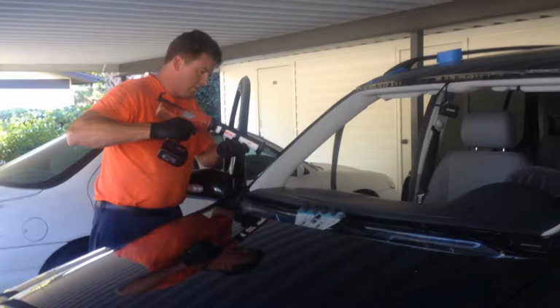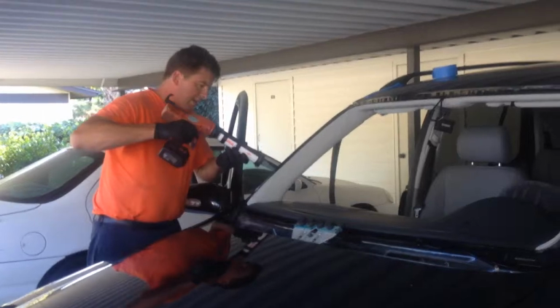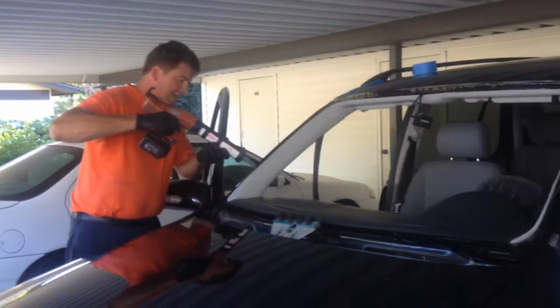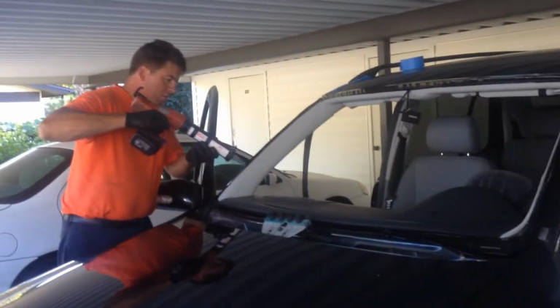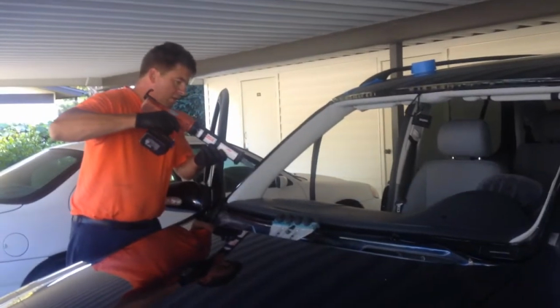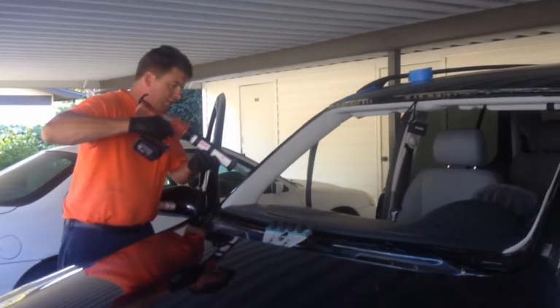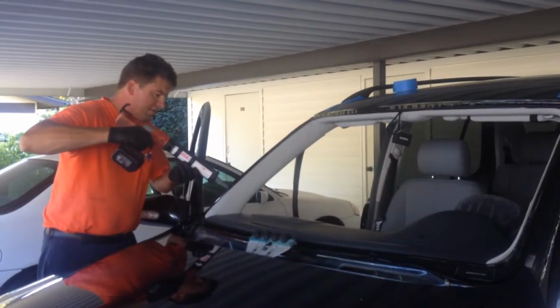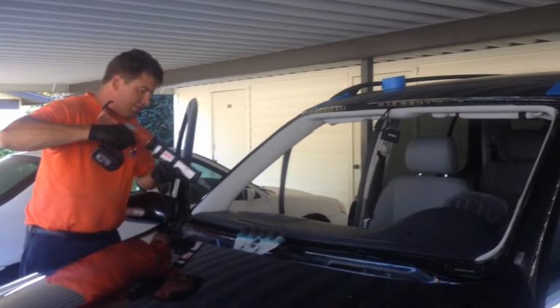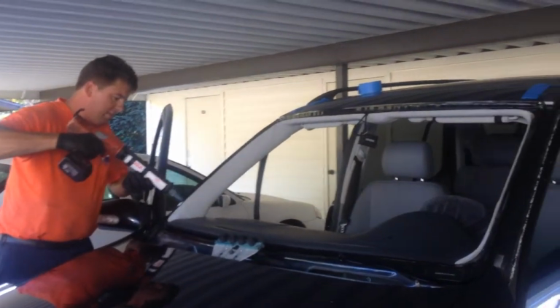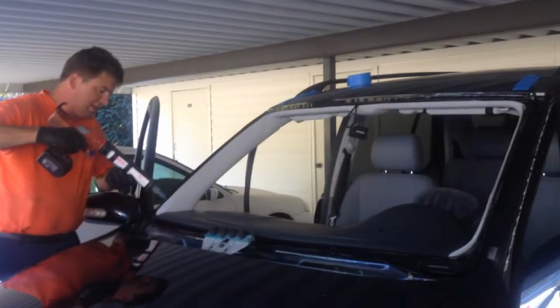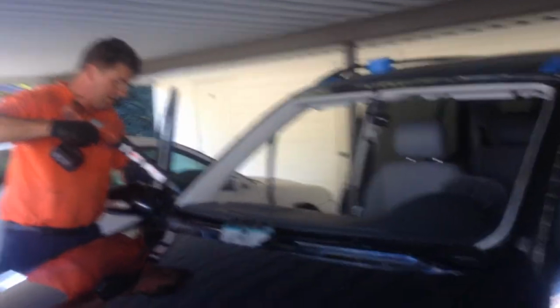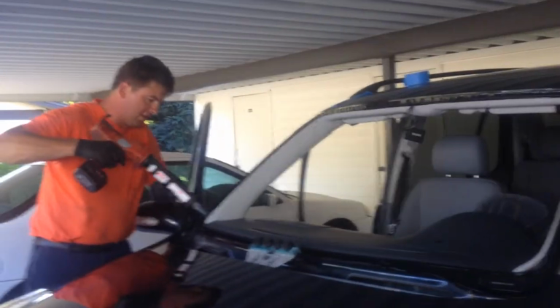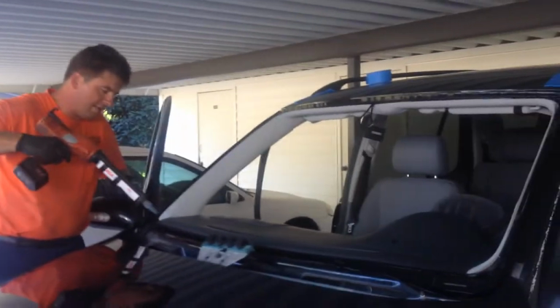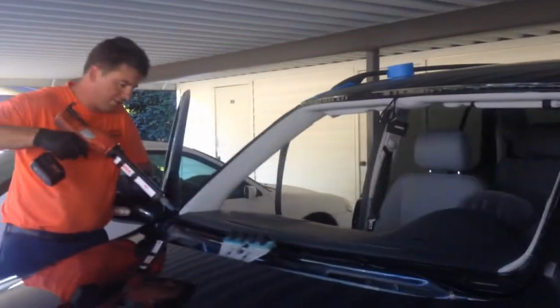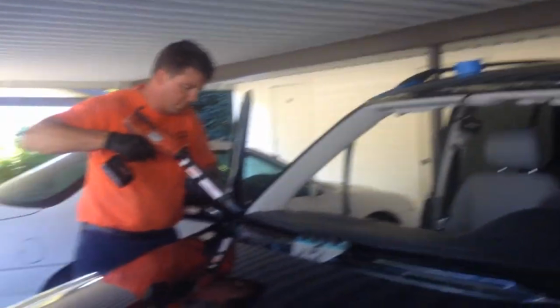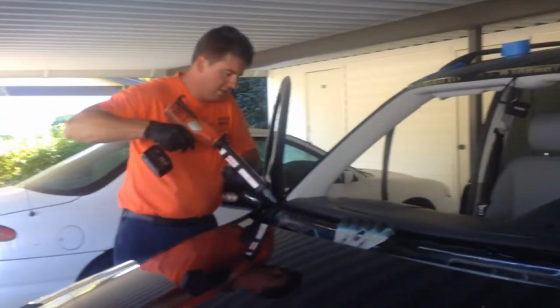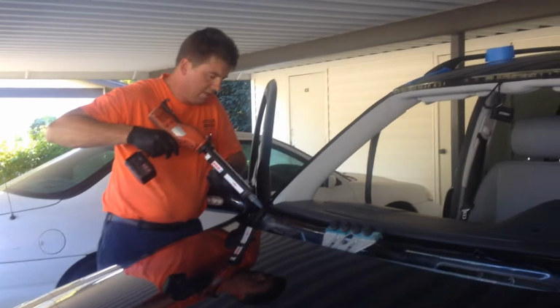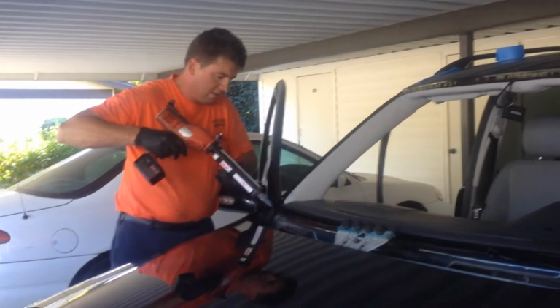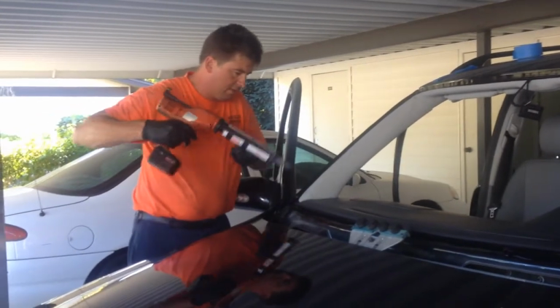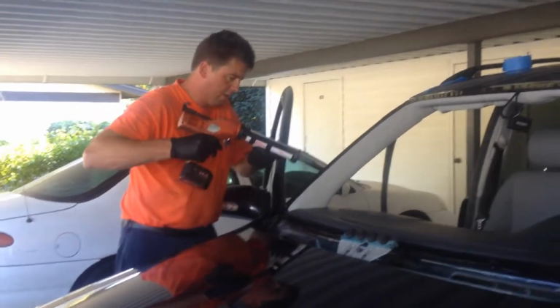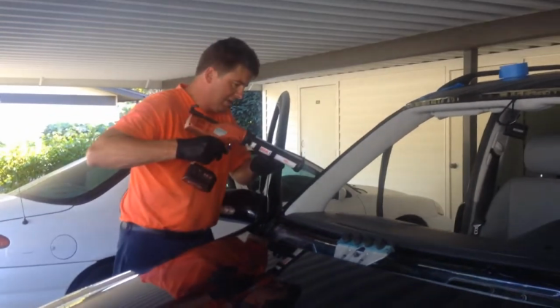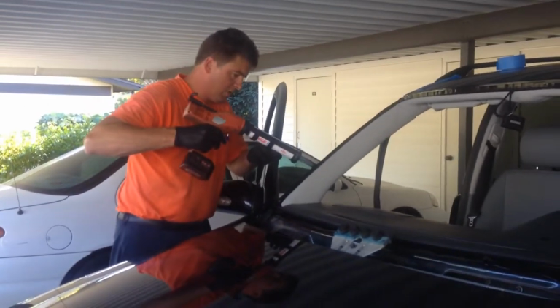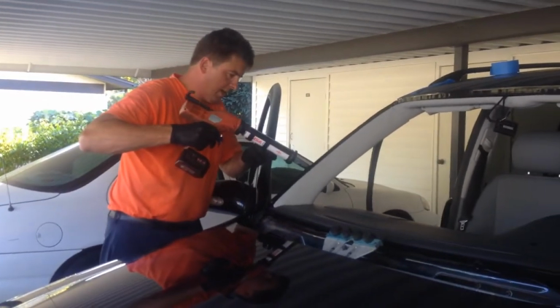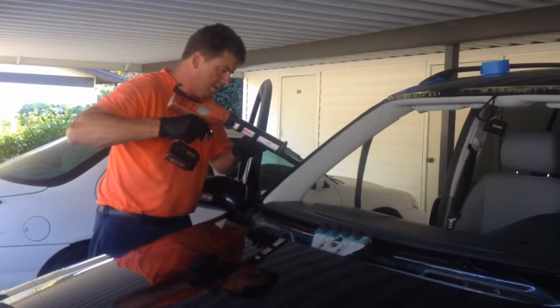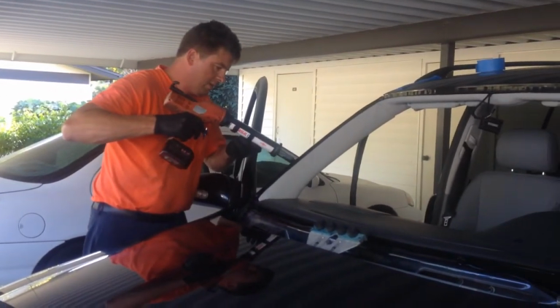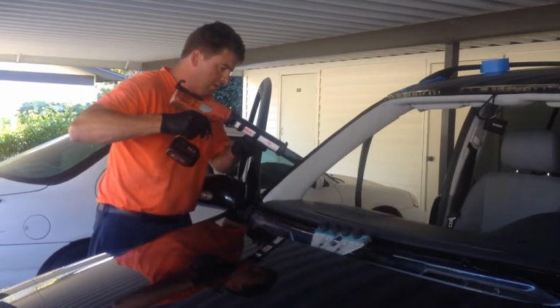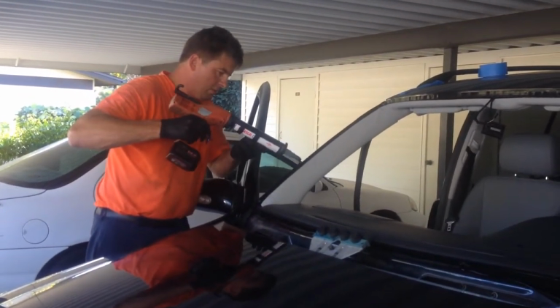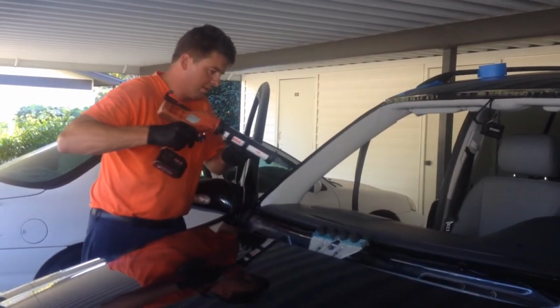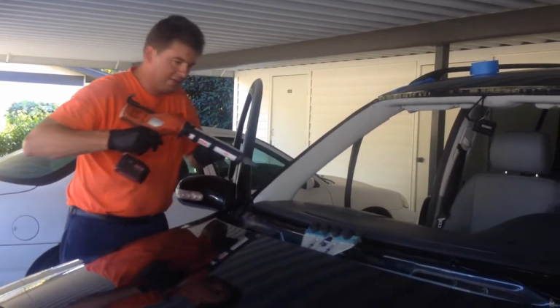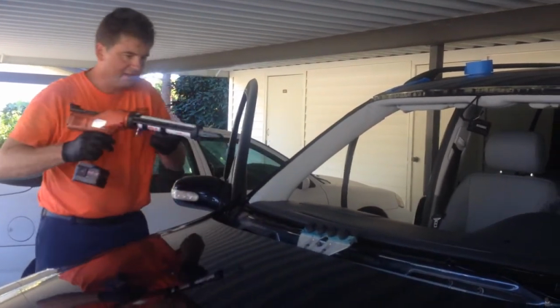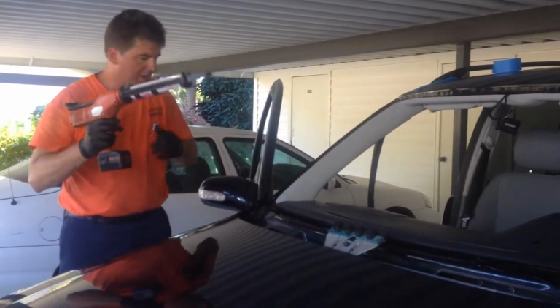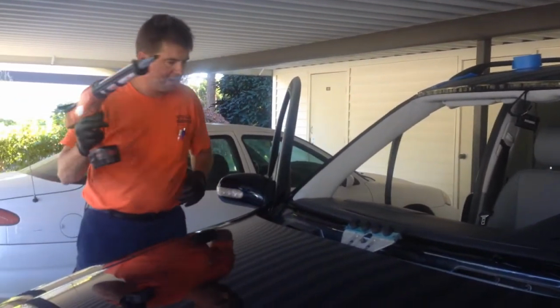Today we're working on a 2003 Mercedes Benz ML320. Our bead has been applied, and the Rolodec is set up and in place.